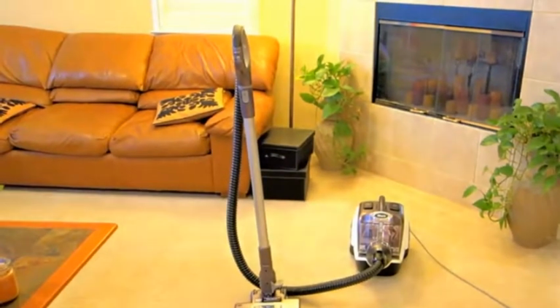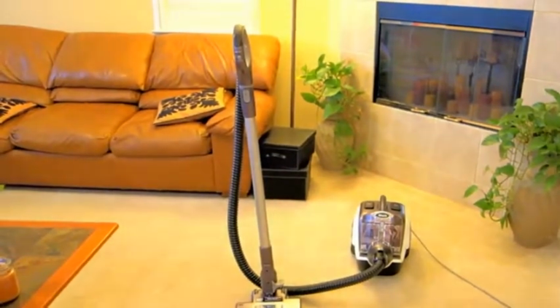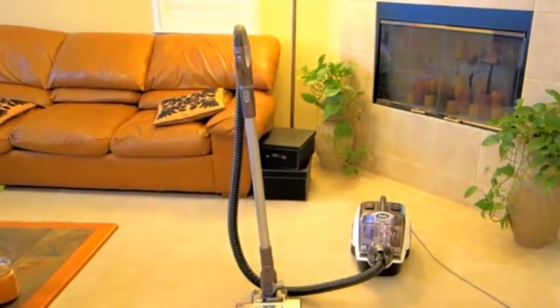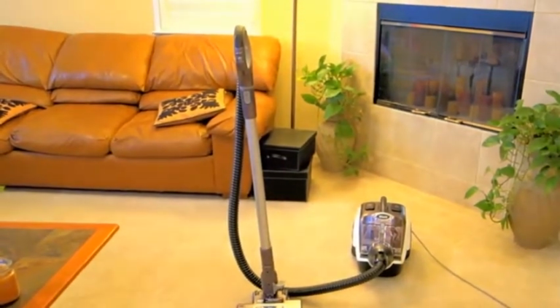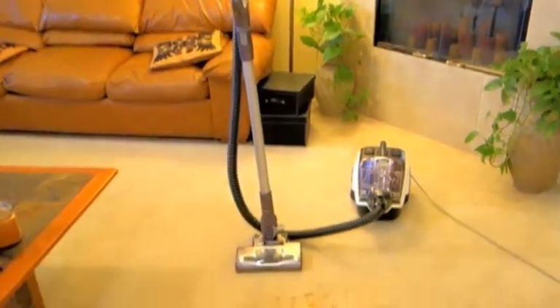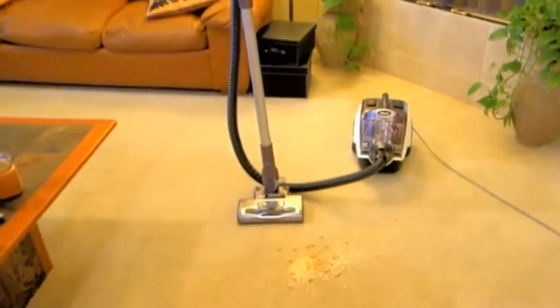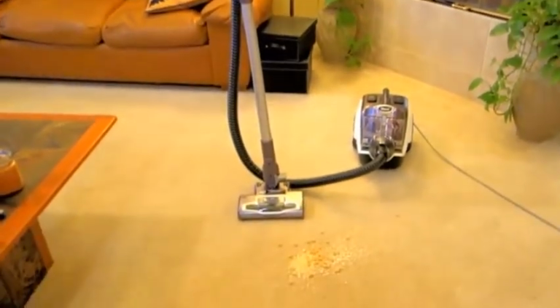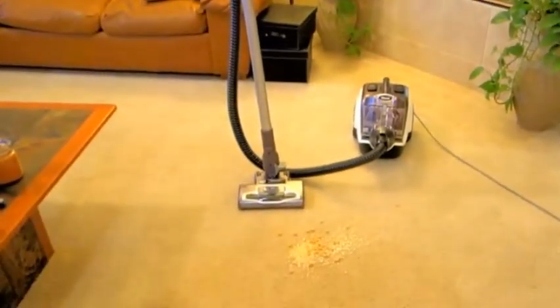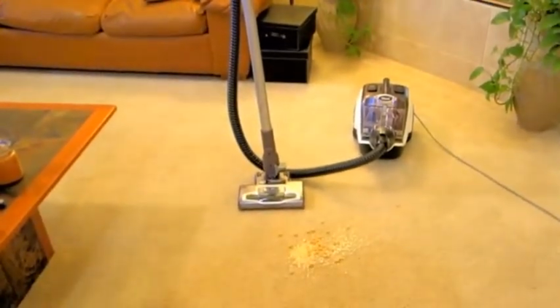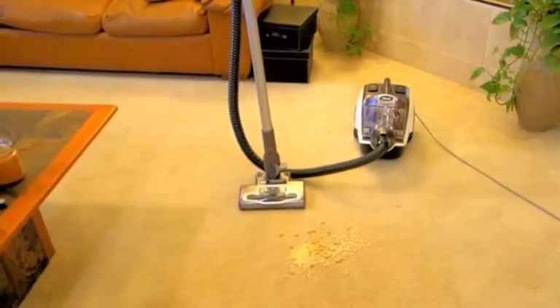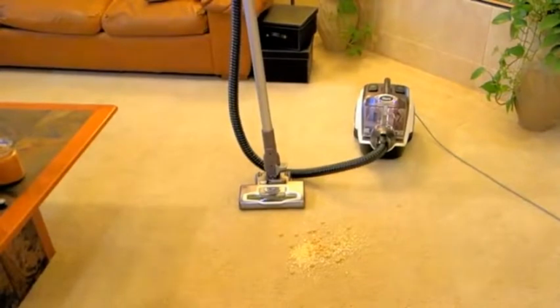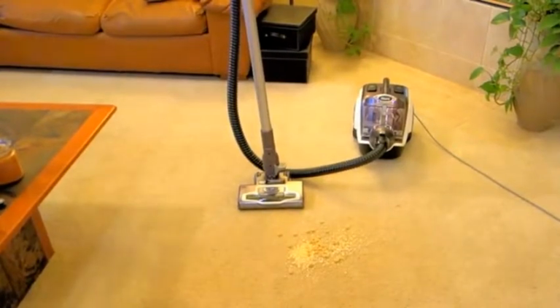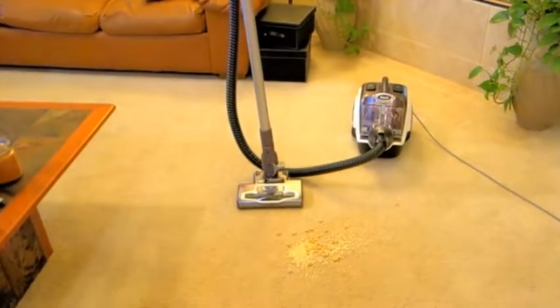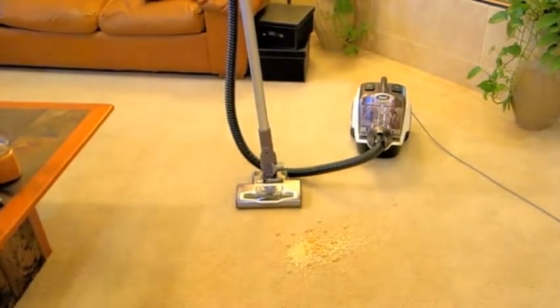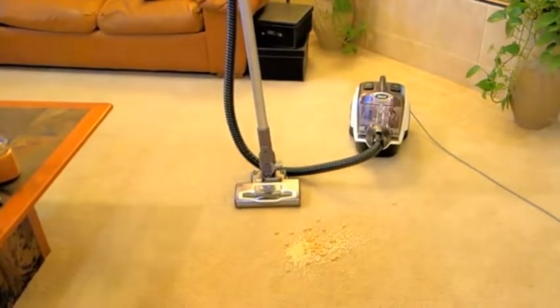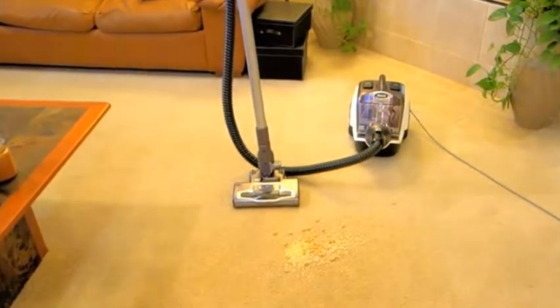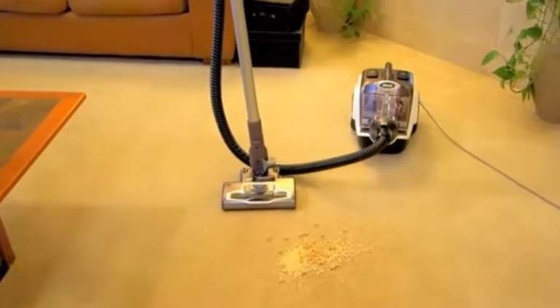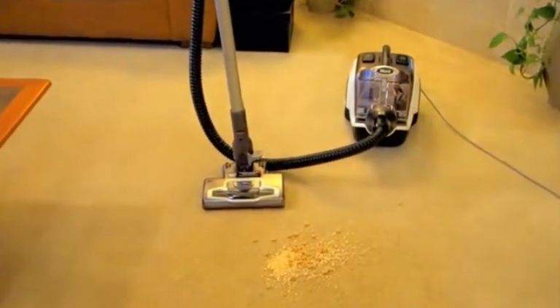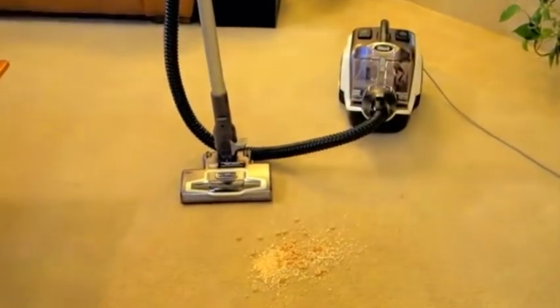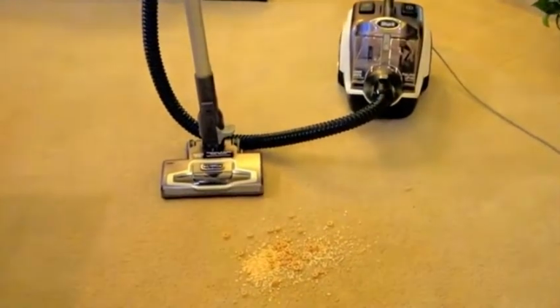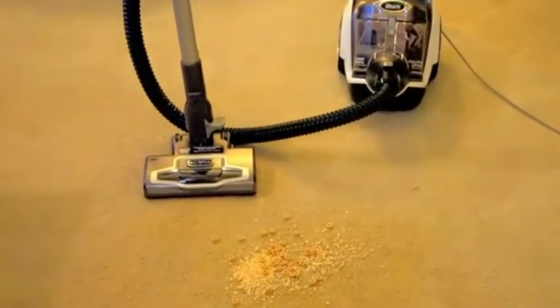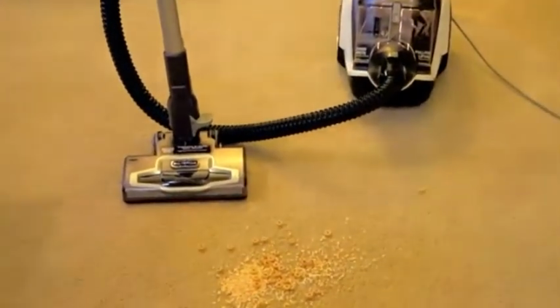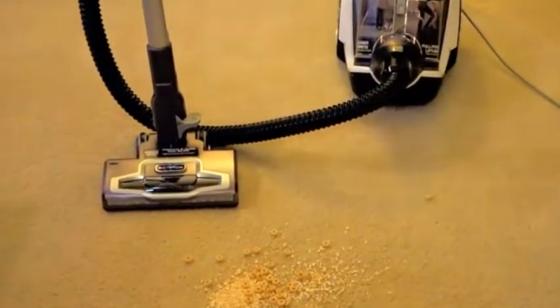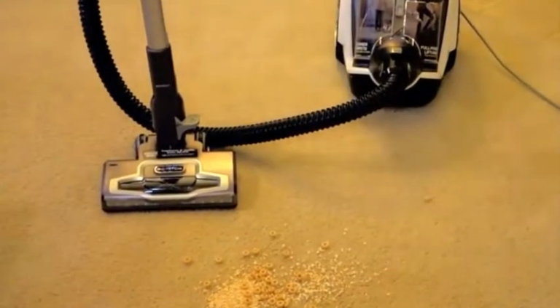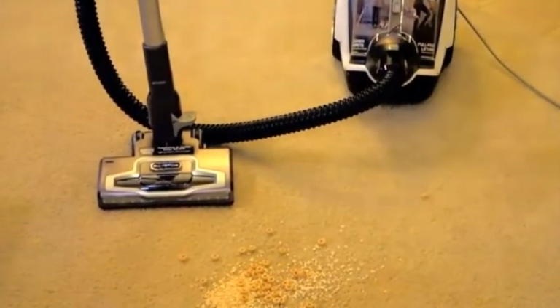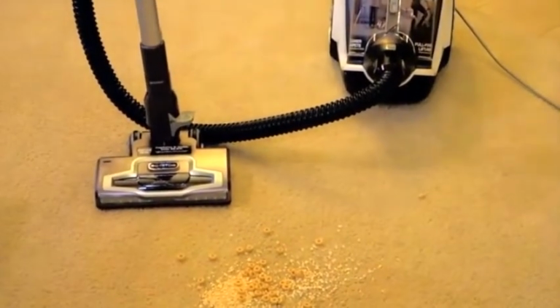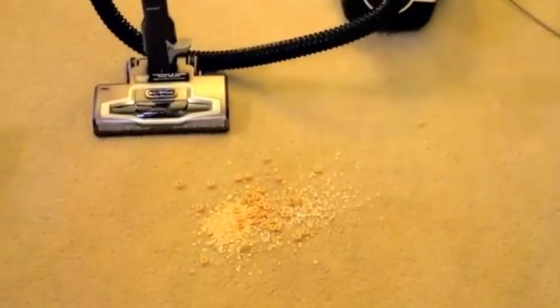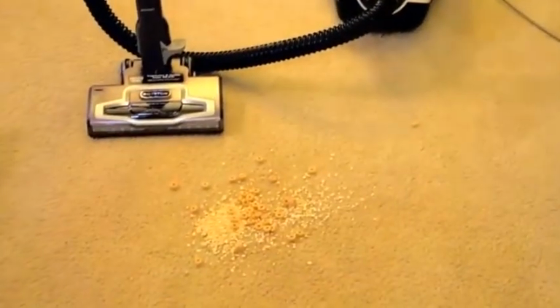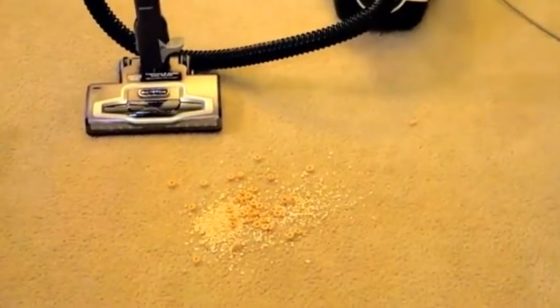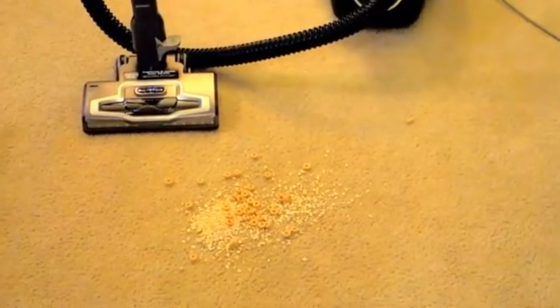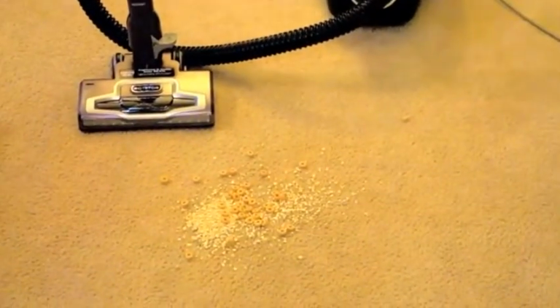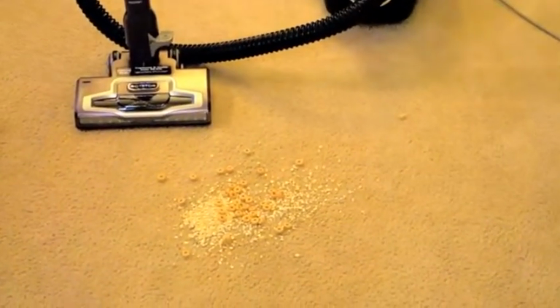Now, I should probably adjust the camera here so you can see those. Let's see if I can zoom in on those without it getting too dark. There we go. Let's give it a go.